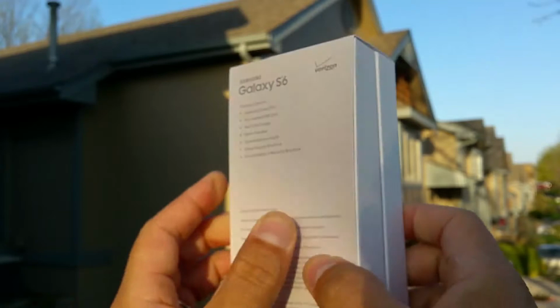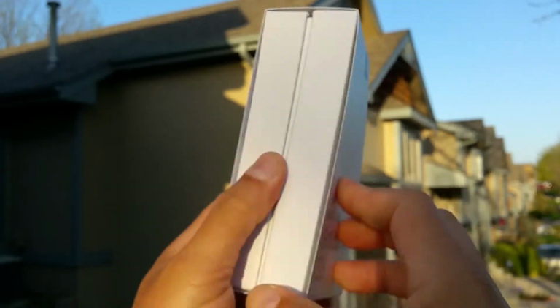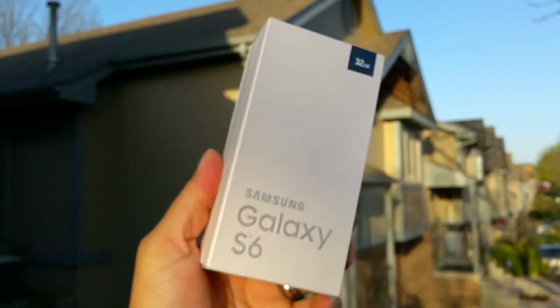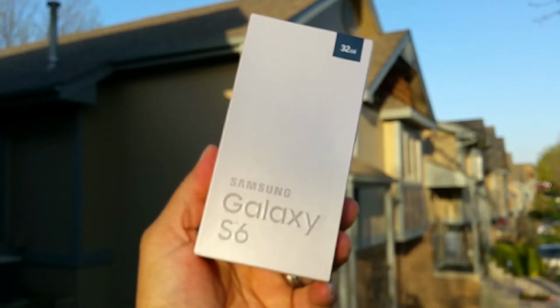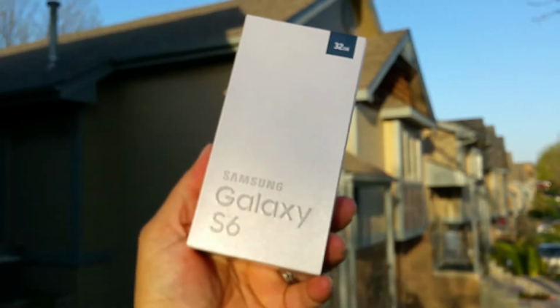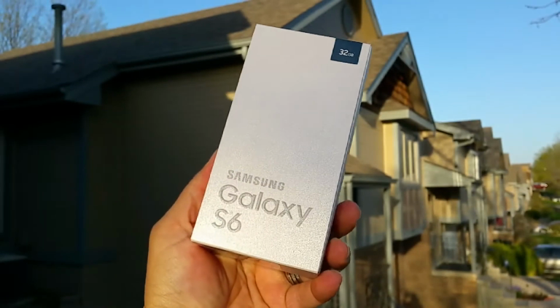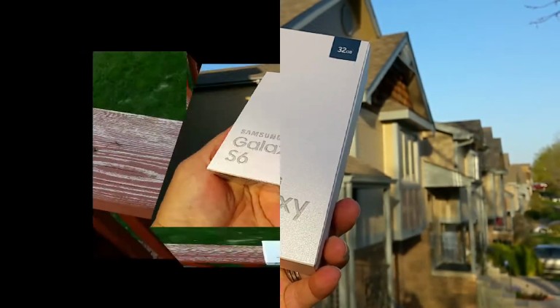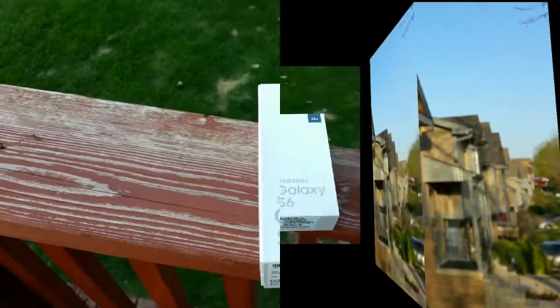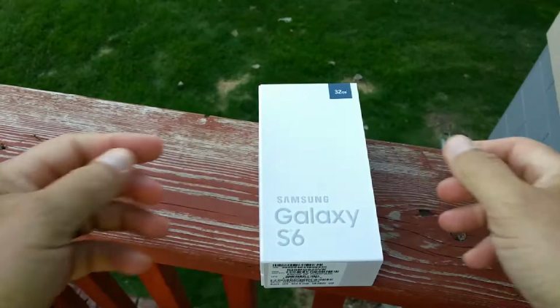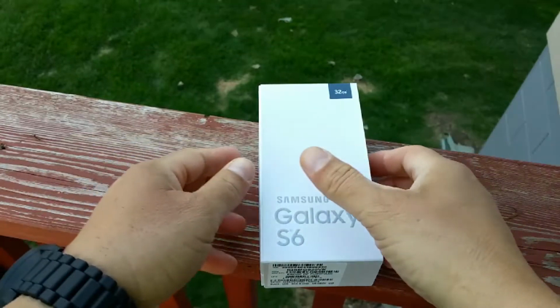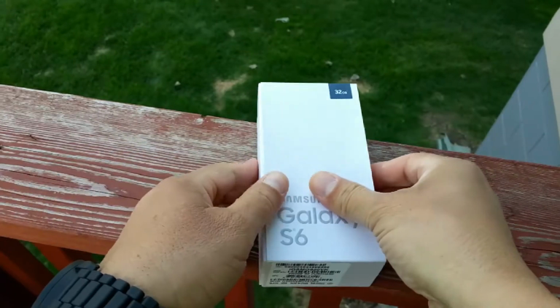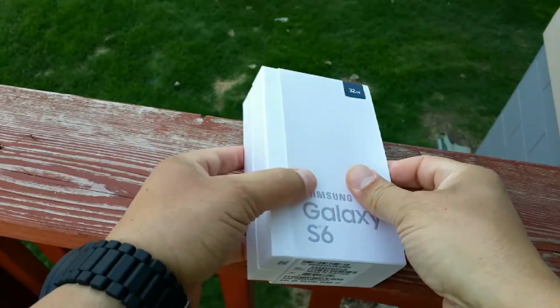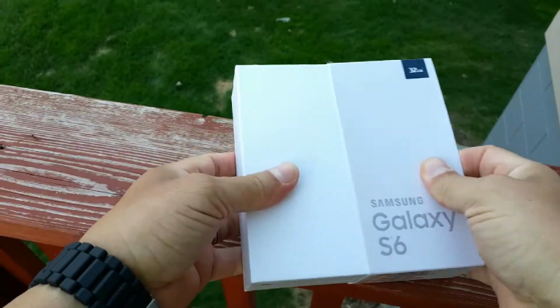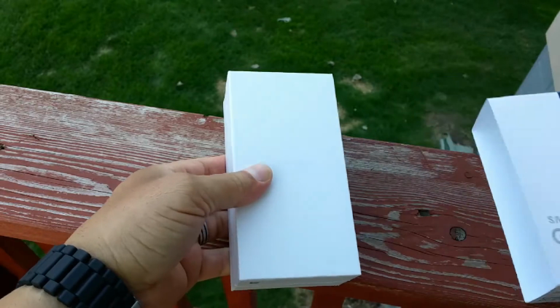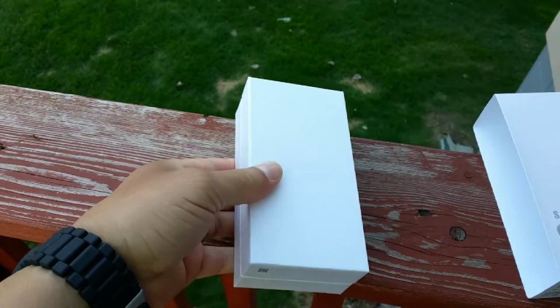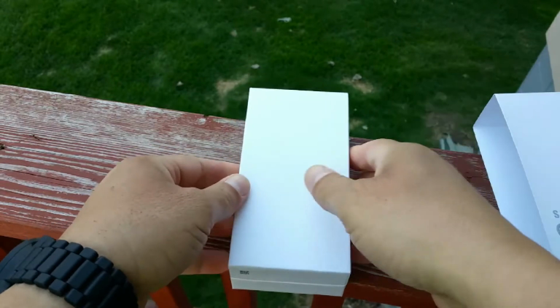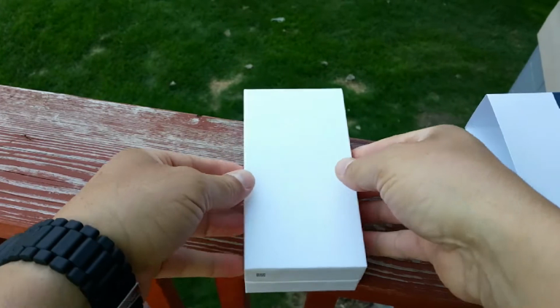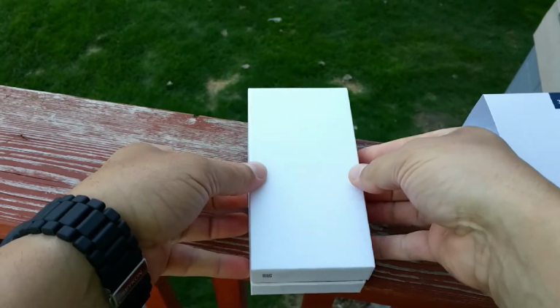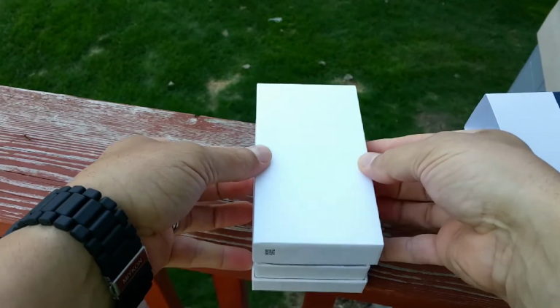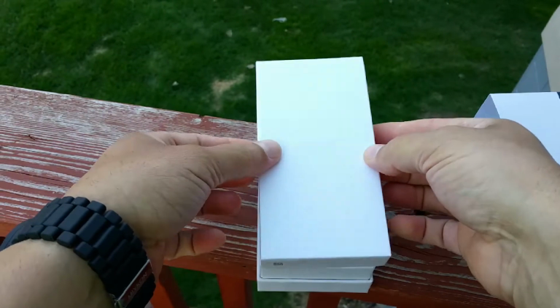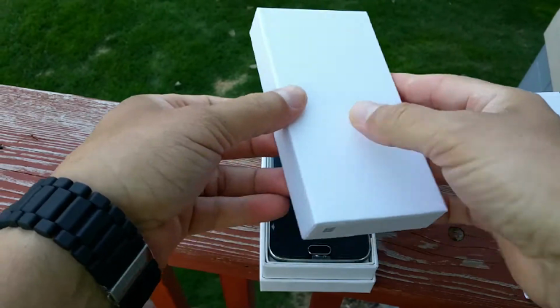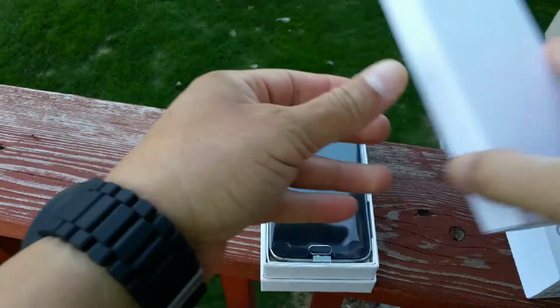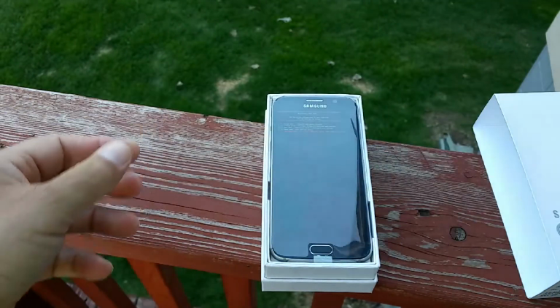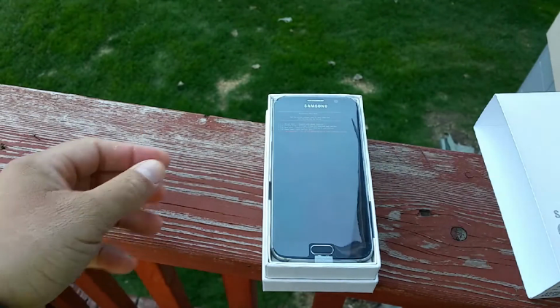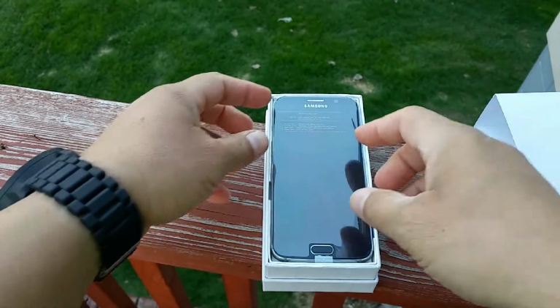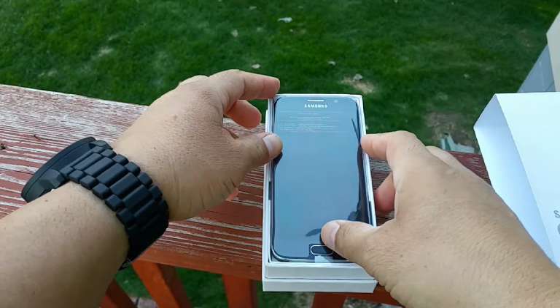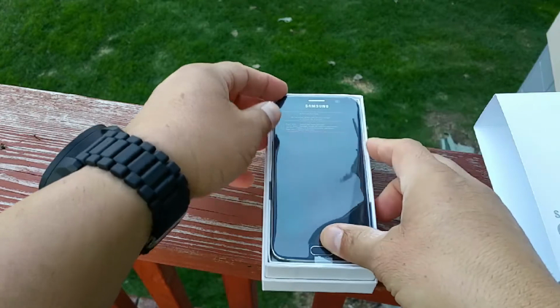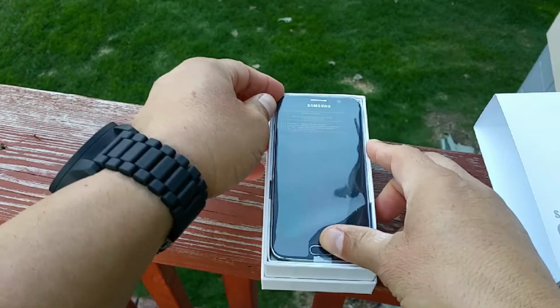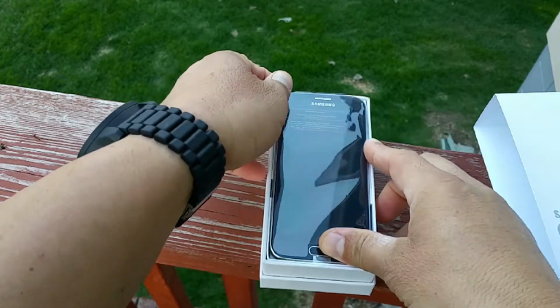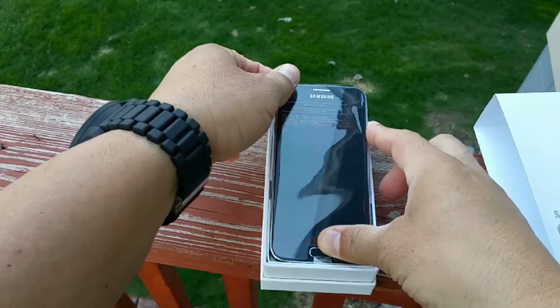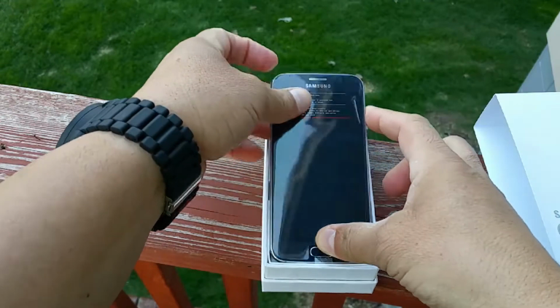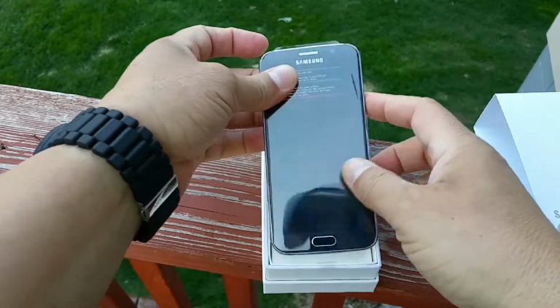So let's go ahead and now open the box. Let's go ahead and open the box here. Take a first look here at the phone. And there it is, the Samsung Galaxy S6.